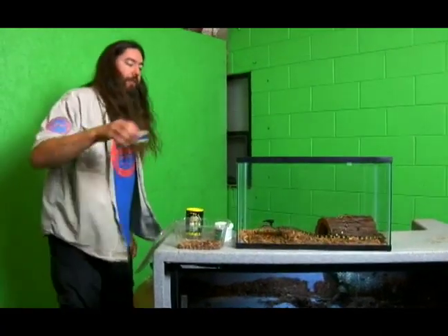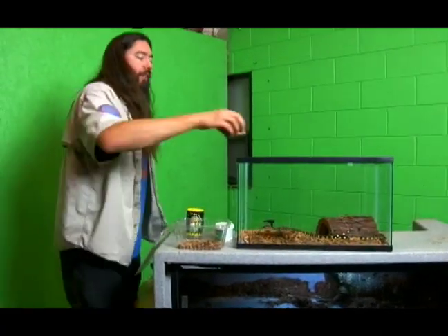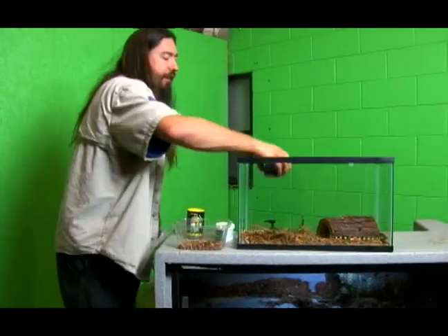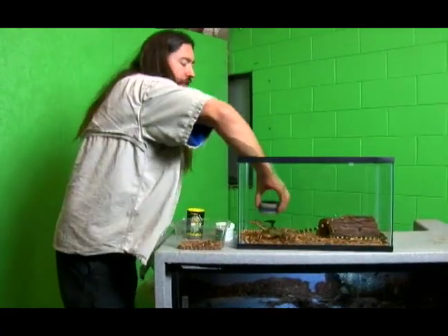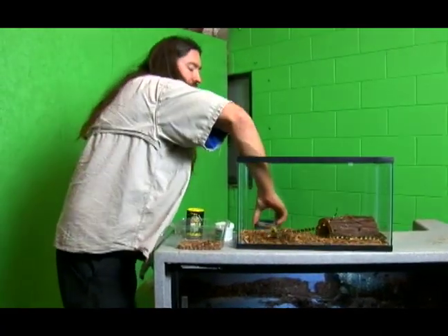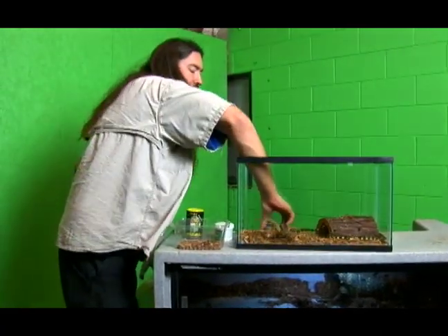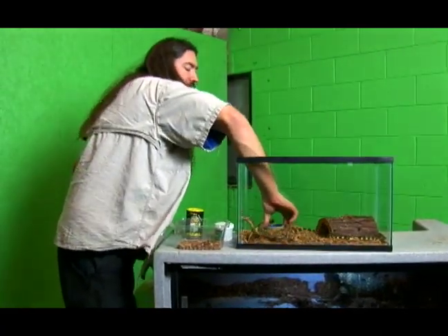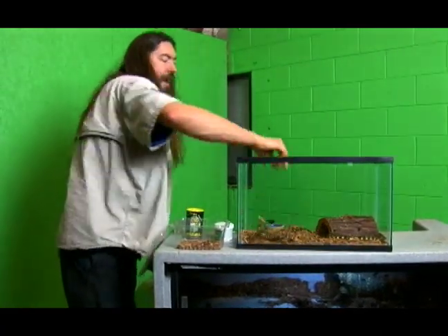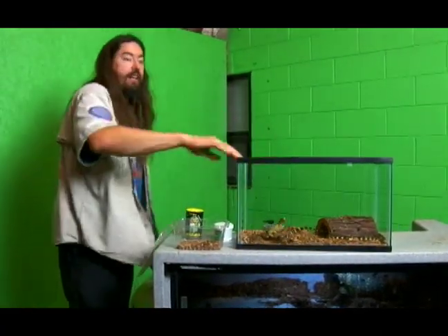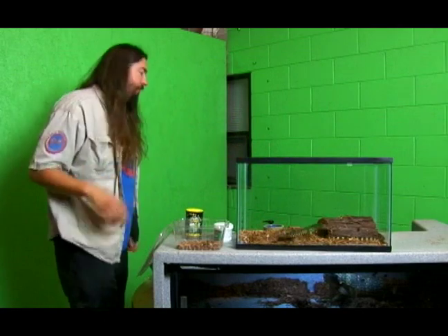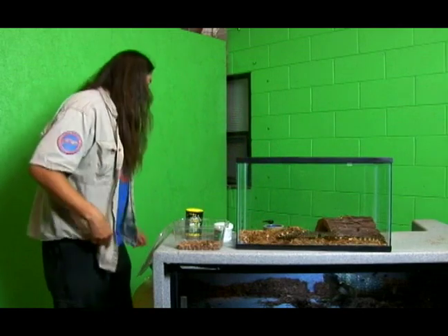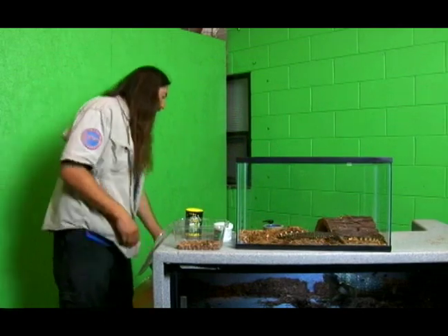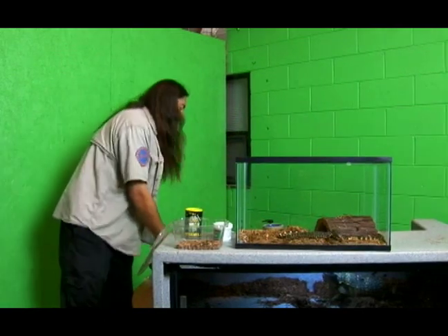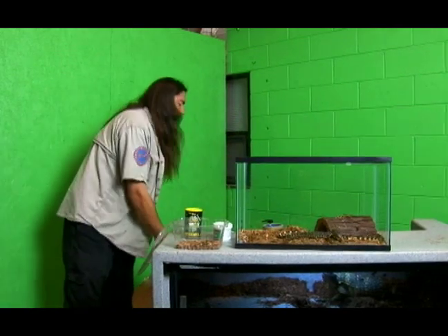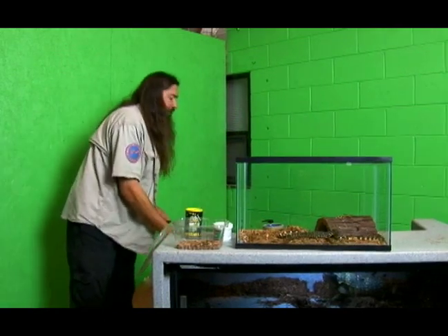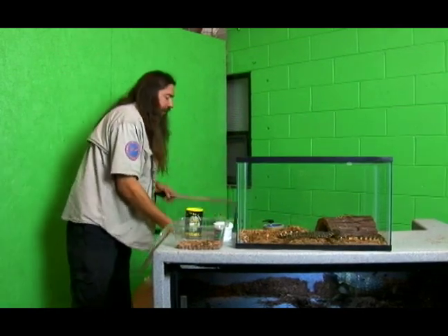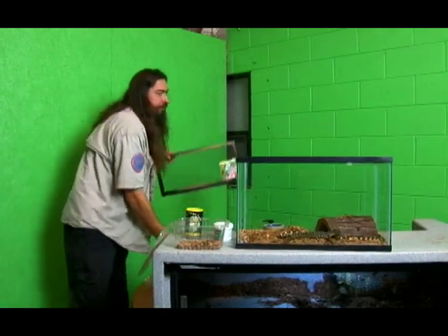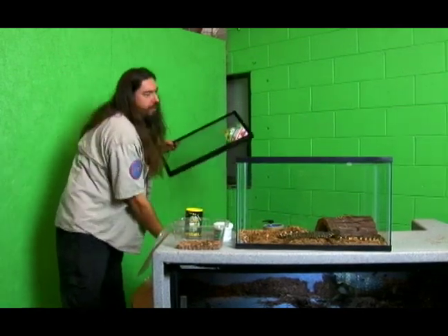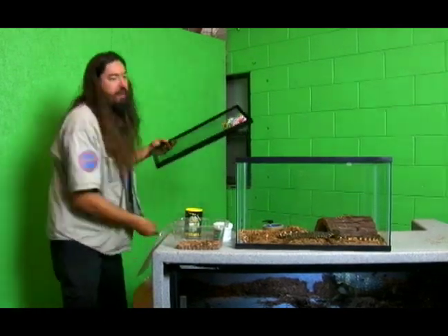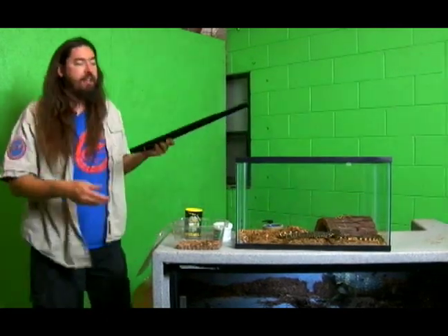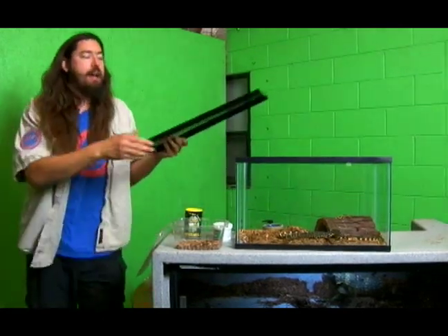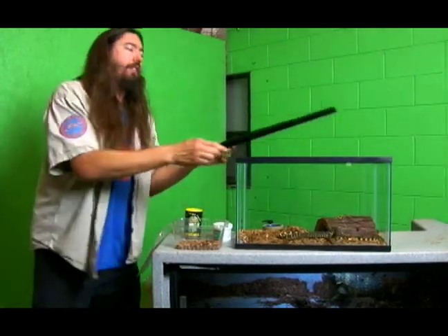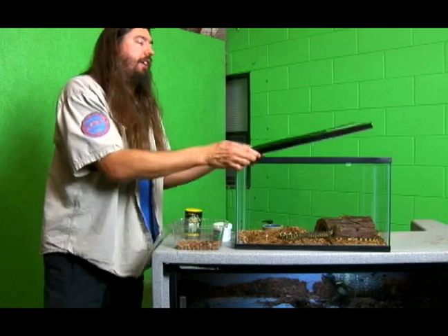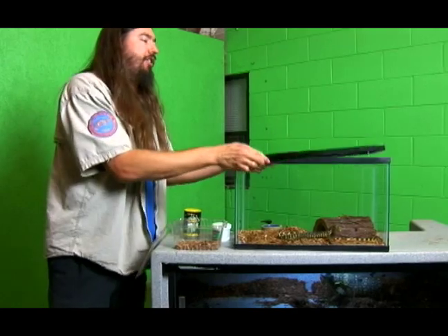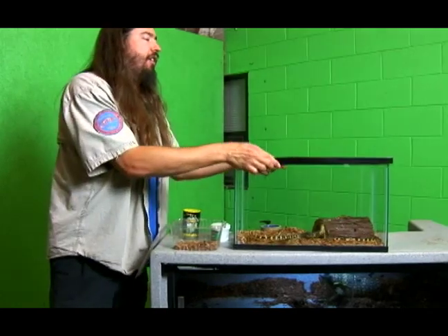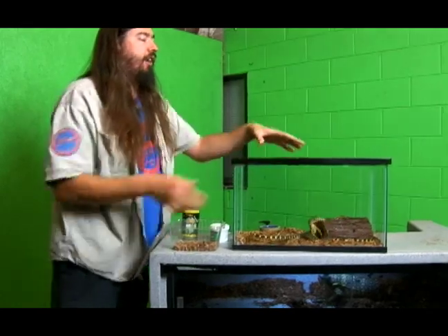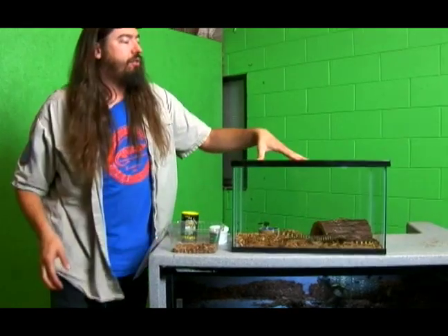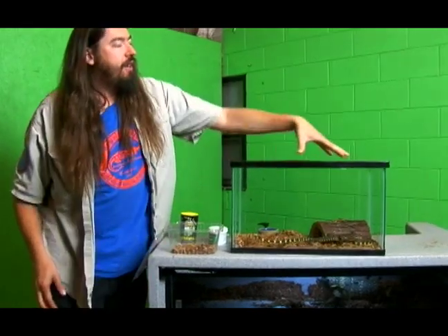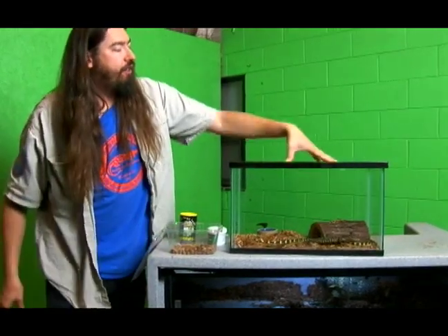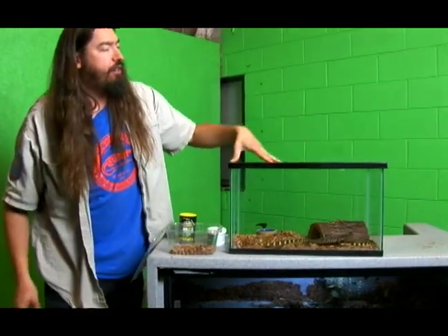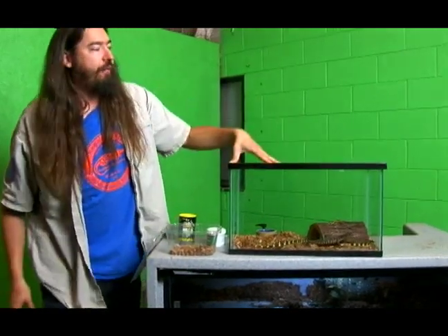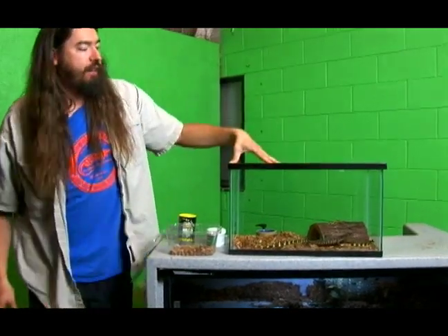If you set up their cage so it was almost half water and half land, that would work. We're going to put a screen cover on the cage as well as a heat pad underneath the cage, so they're going to have the screen. This screen is all ventilated.